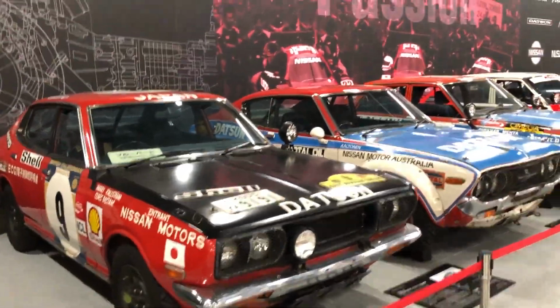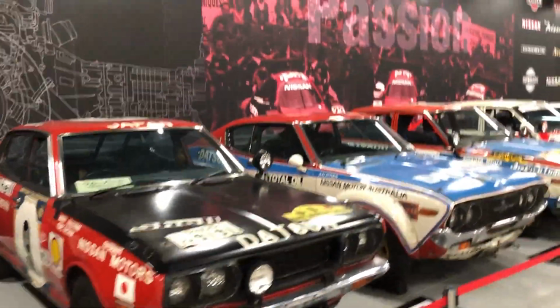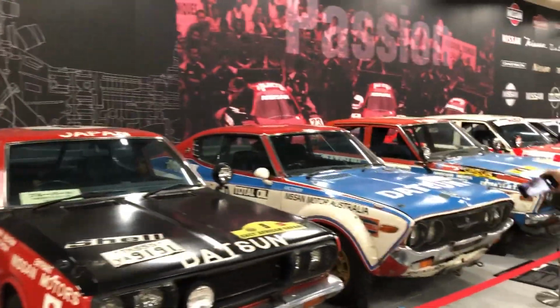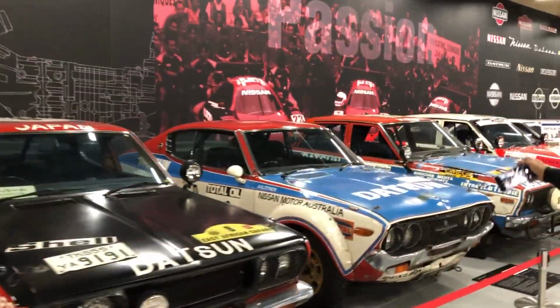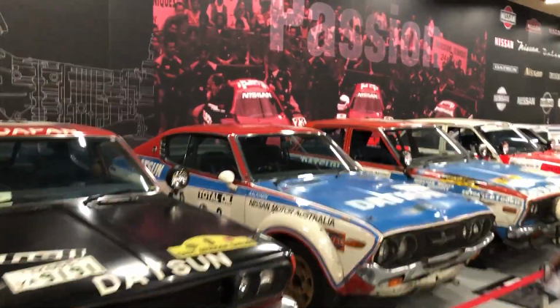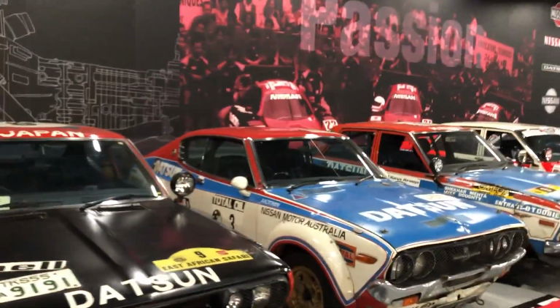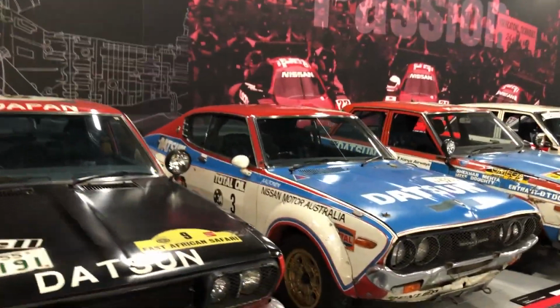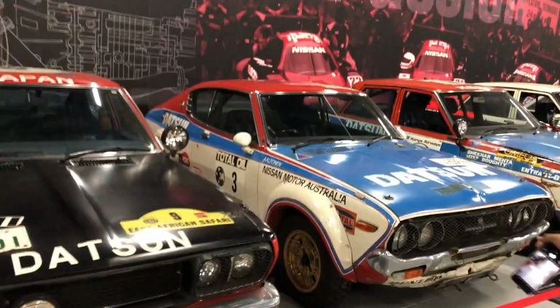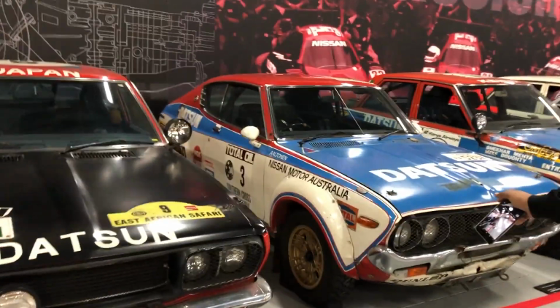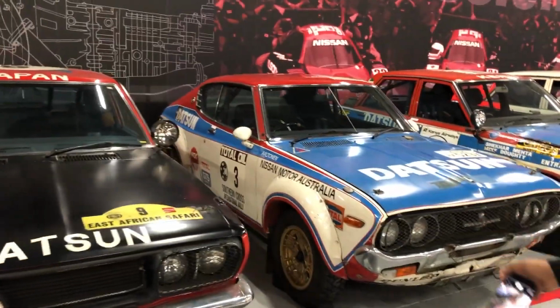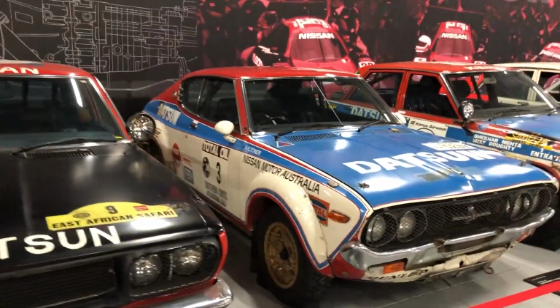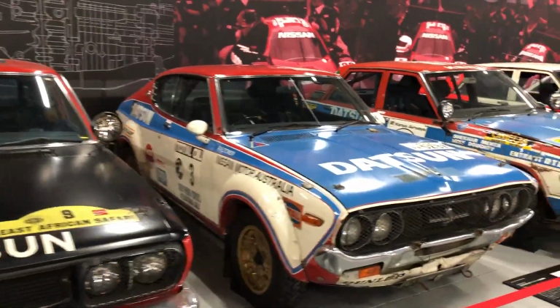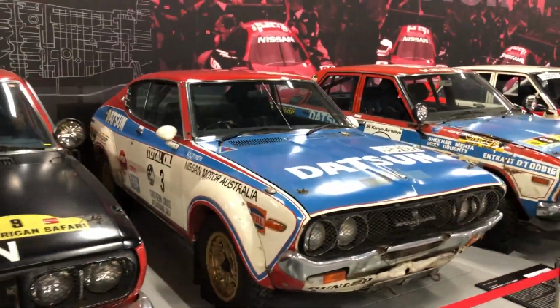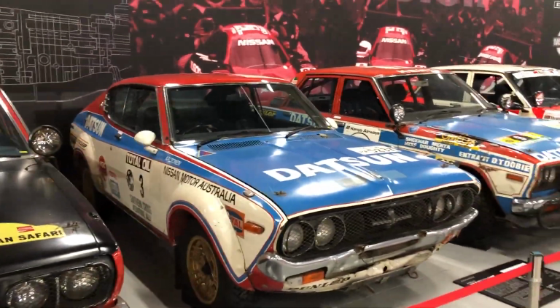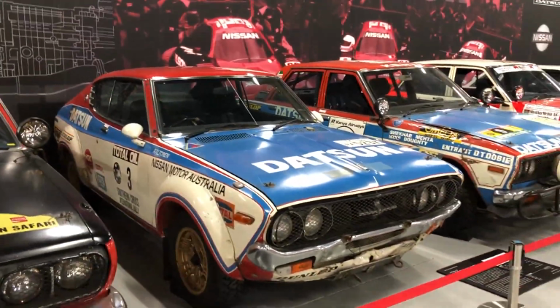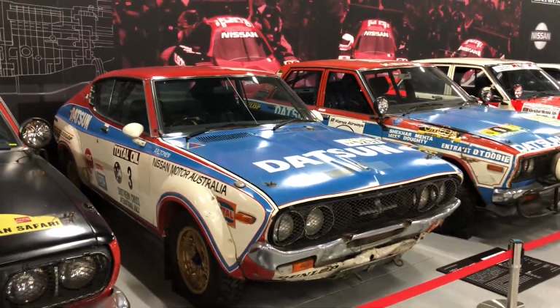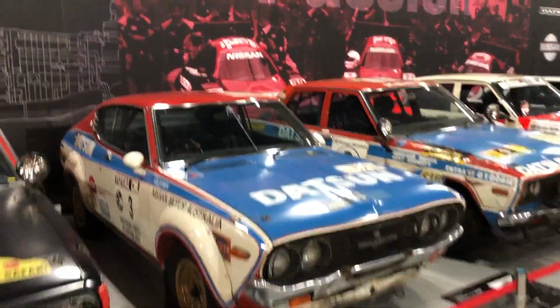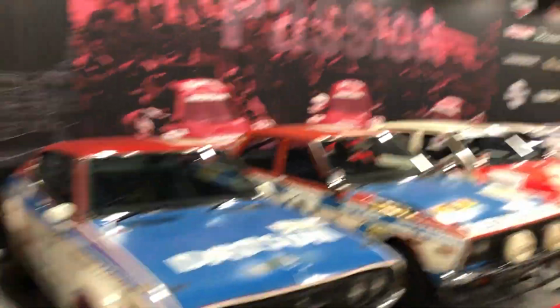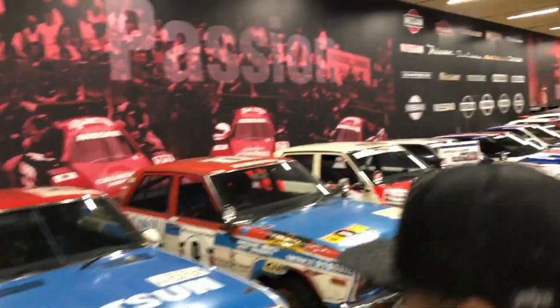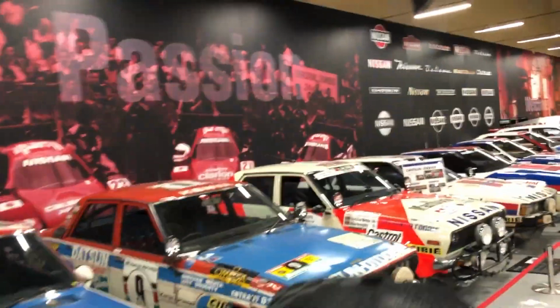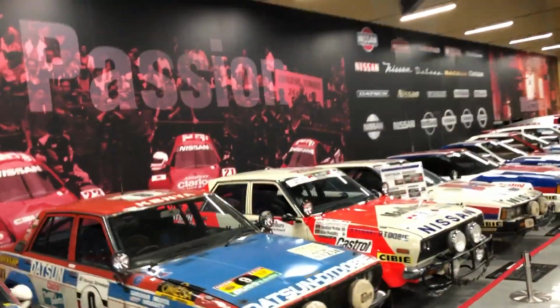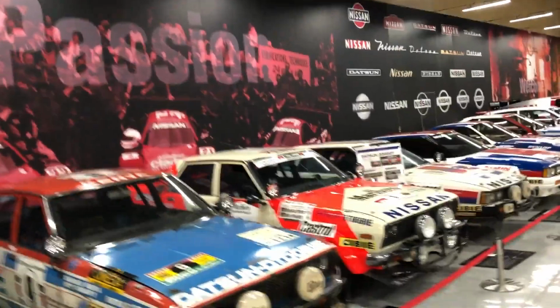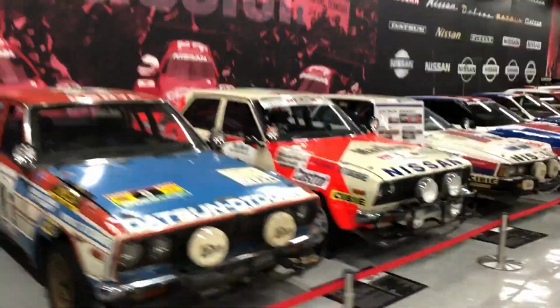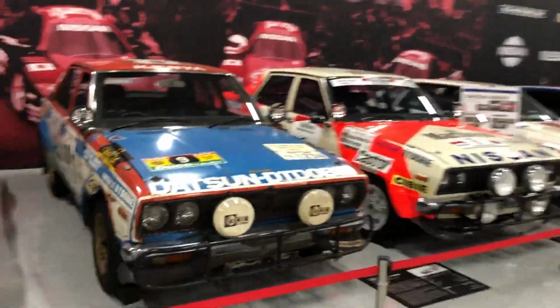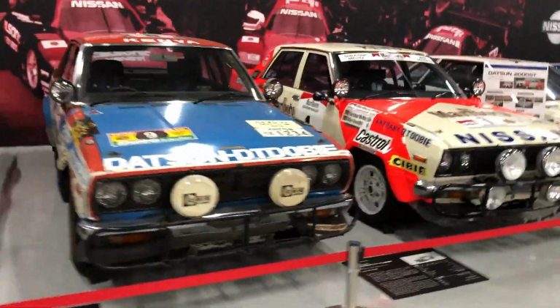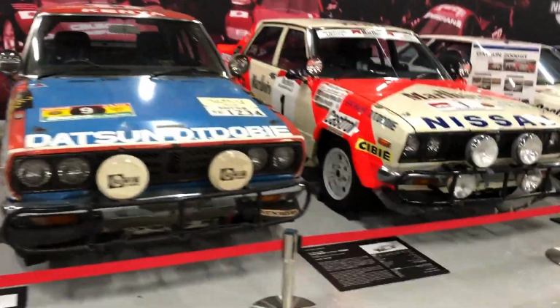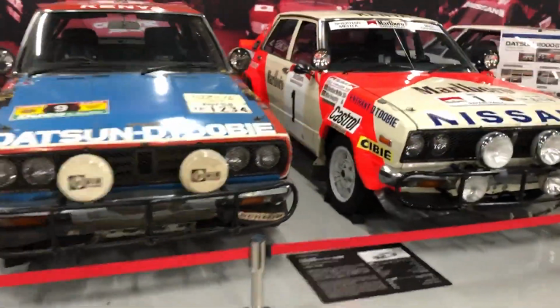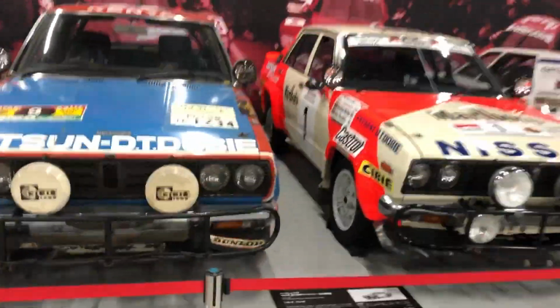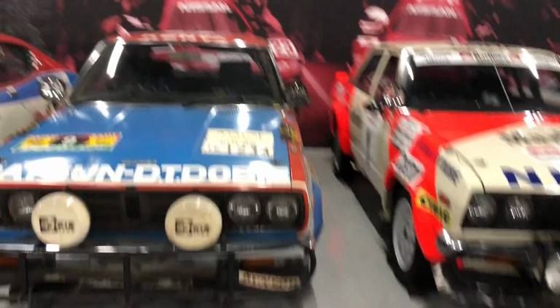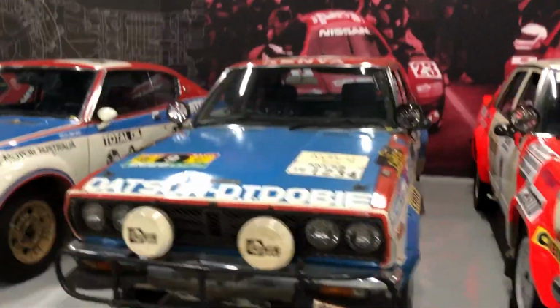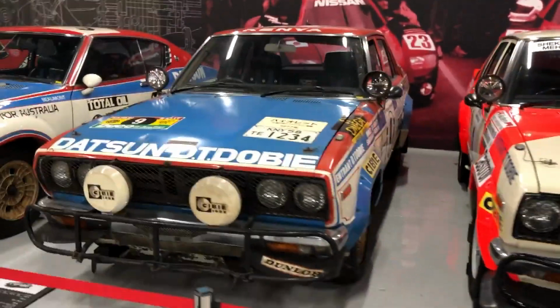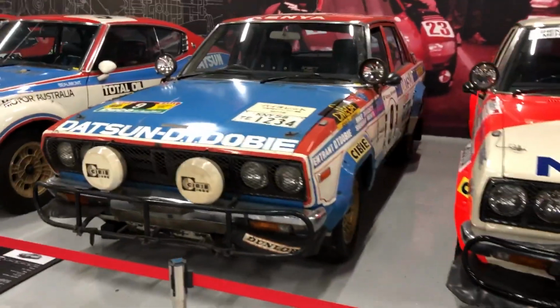And then the 160J Tuldo. This is the one everybody loves. And the facelift of the 160J.